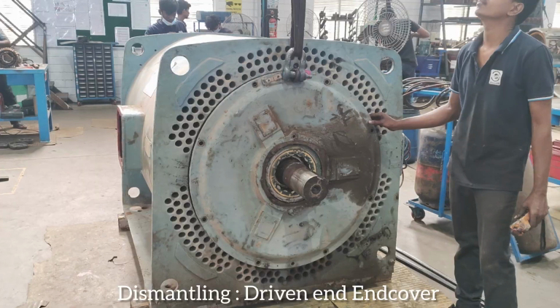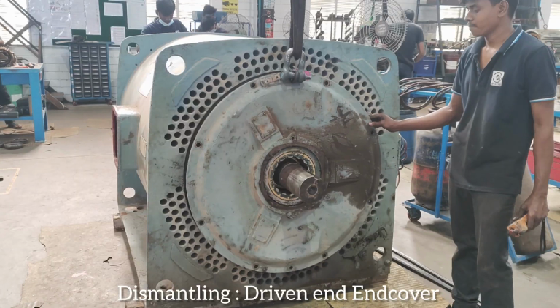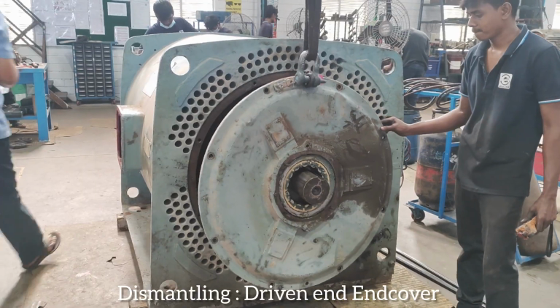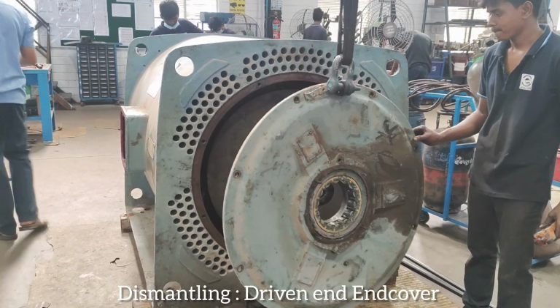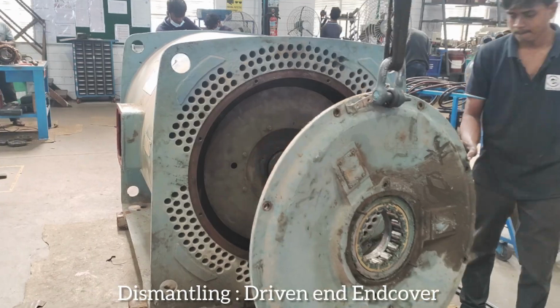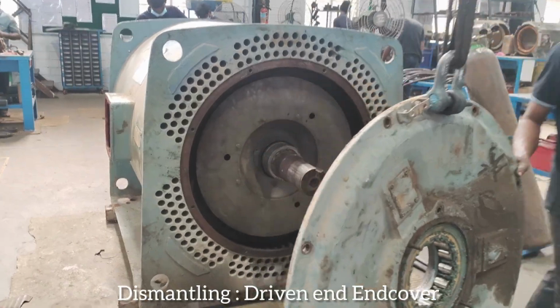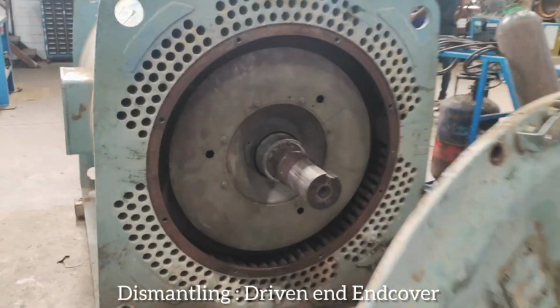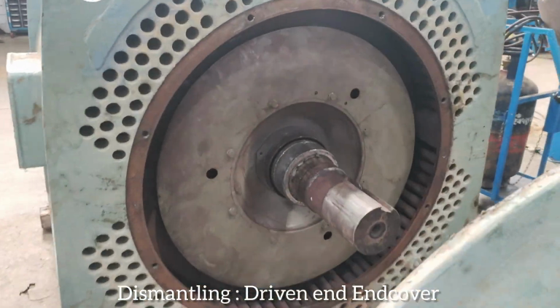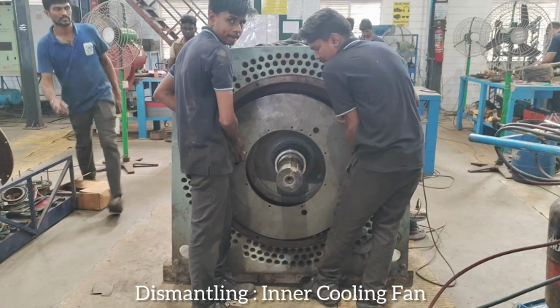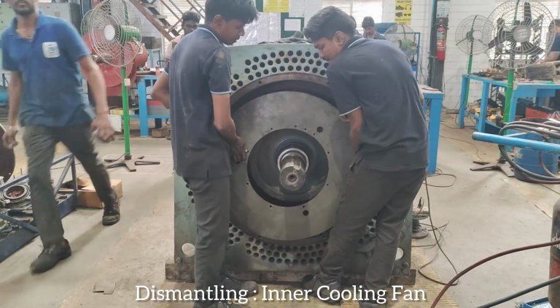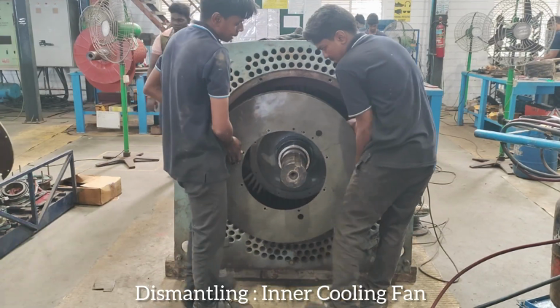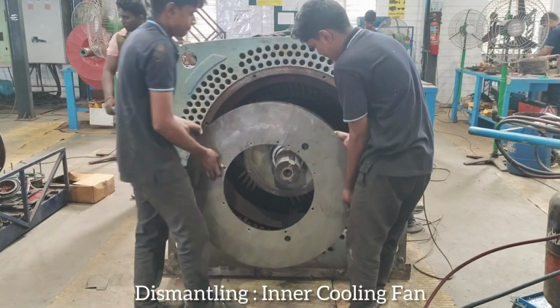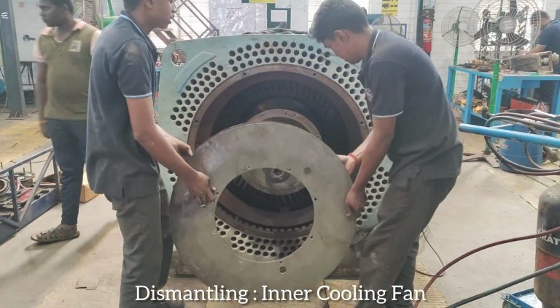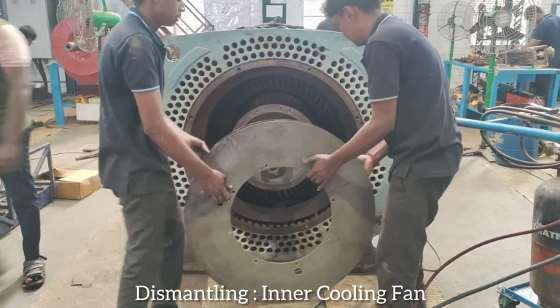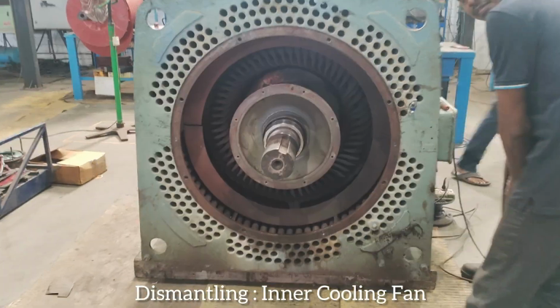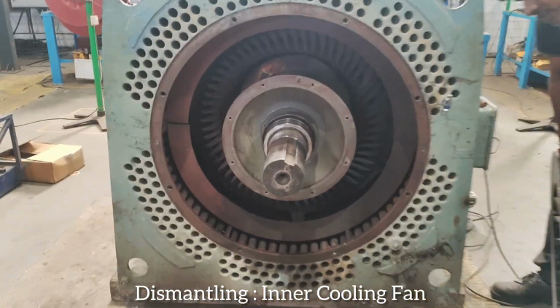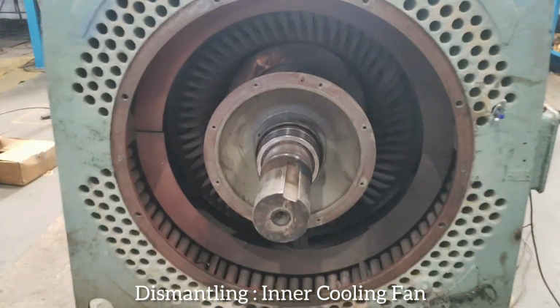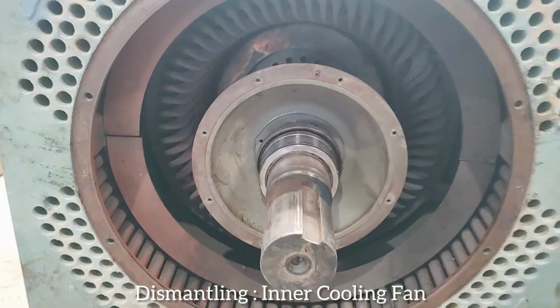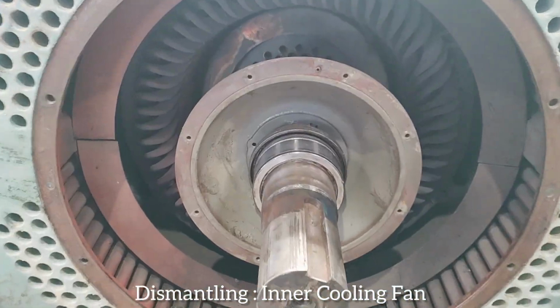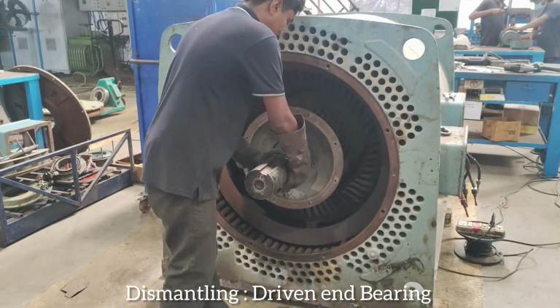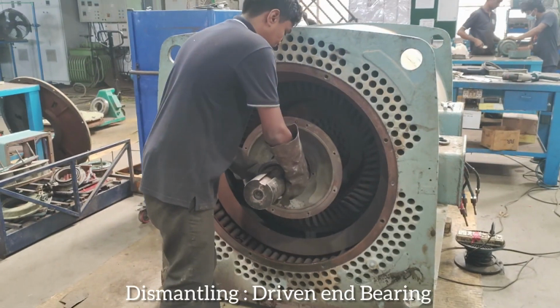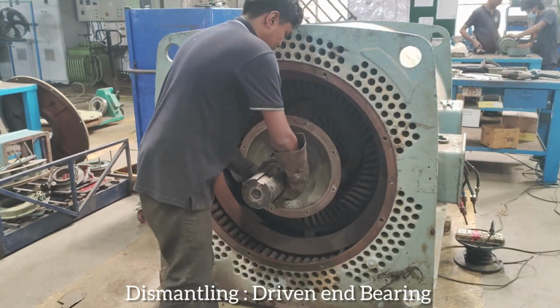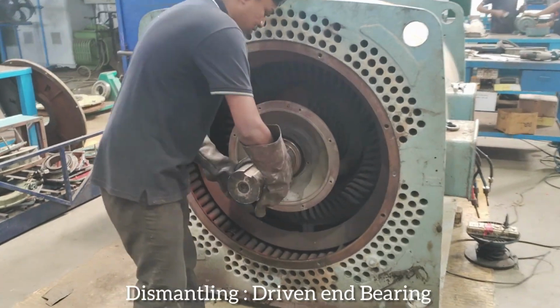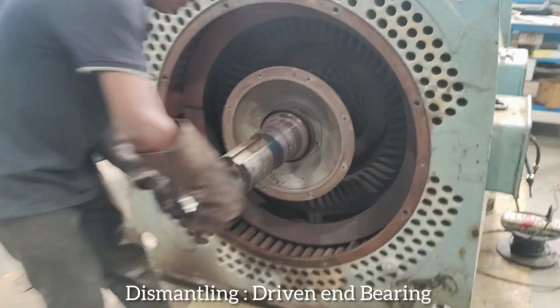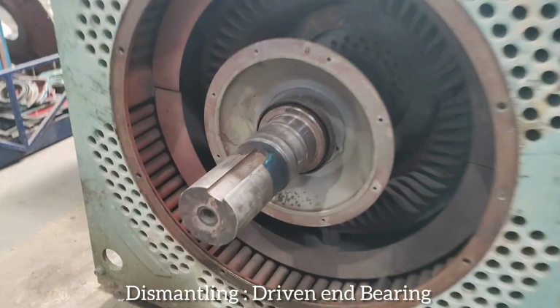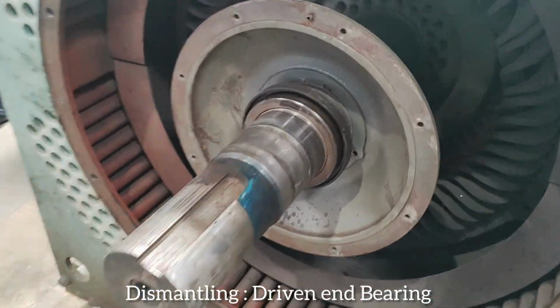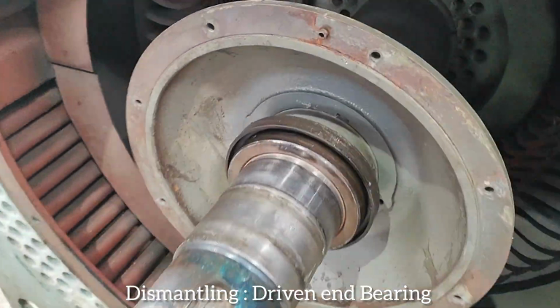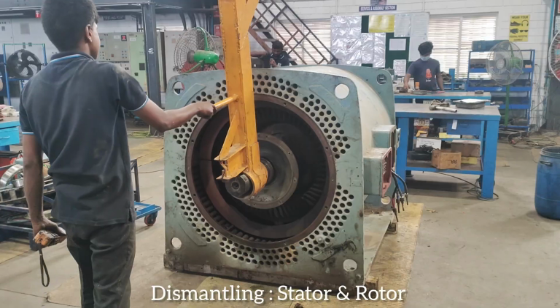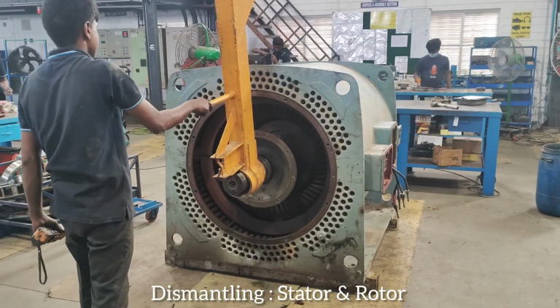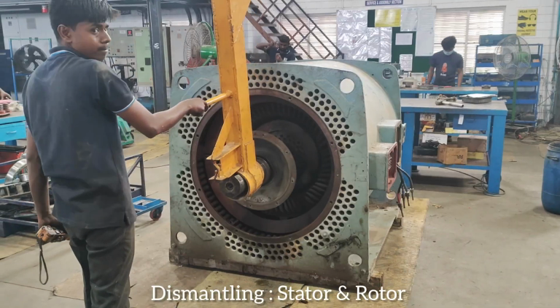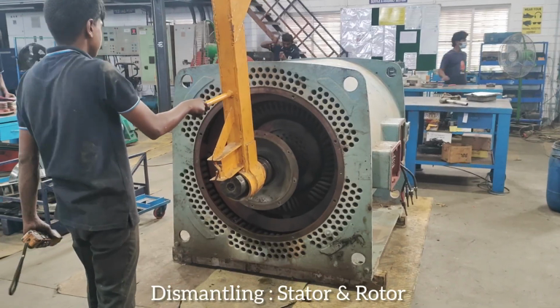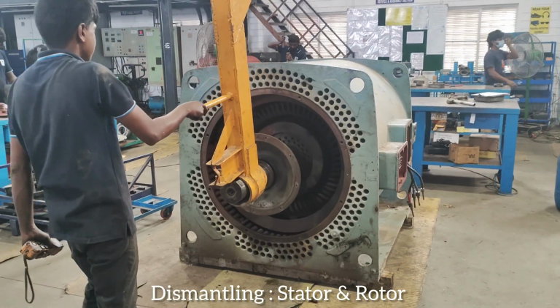Dismantling driven end cover. Dismantling inner cooling fan. Dismantling driven end bearing. Dismantling stator and rotor.